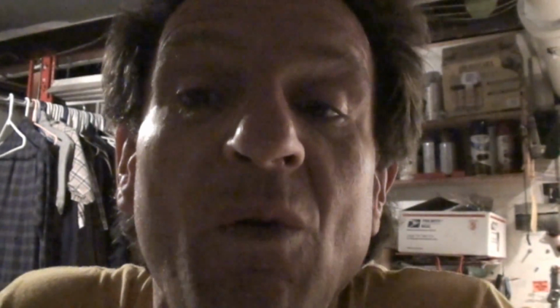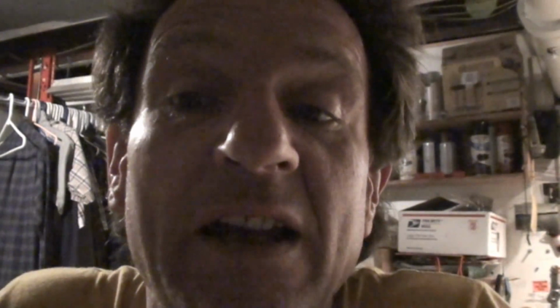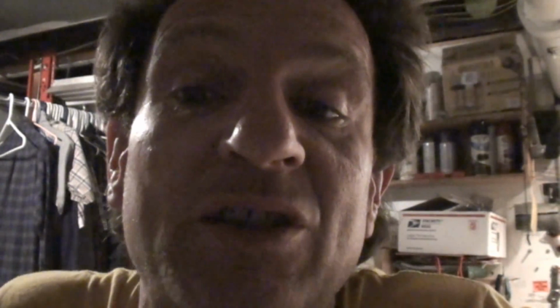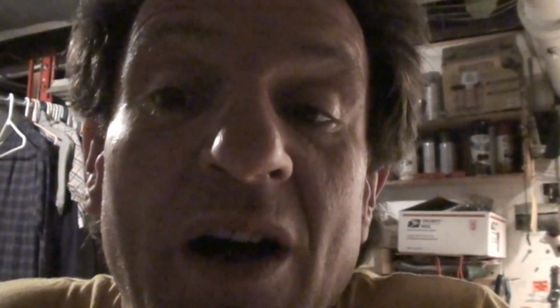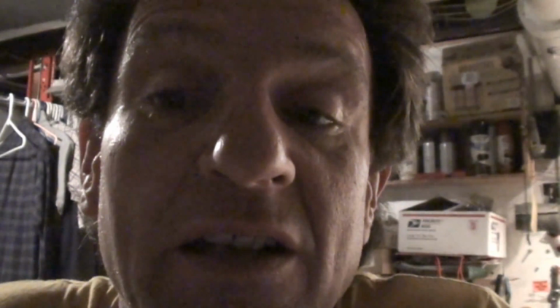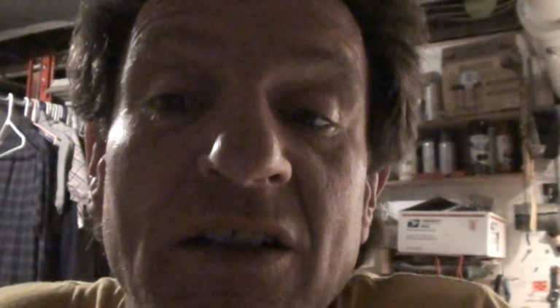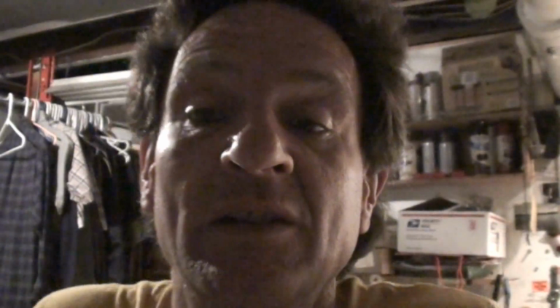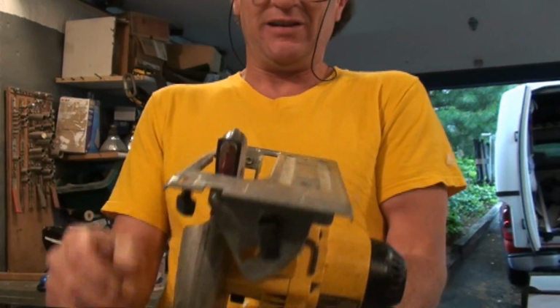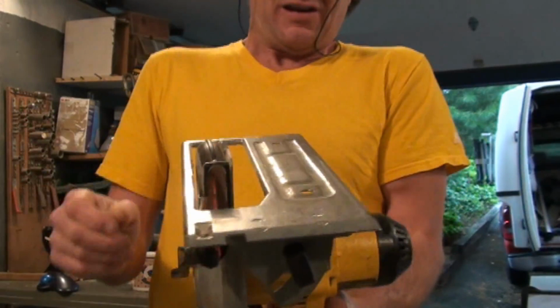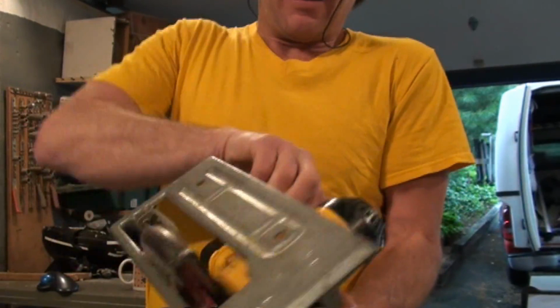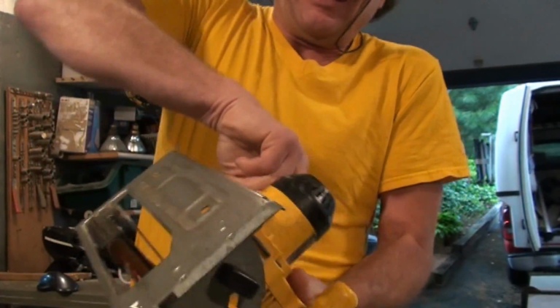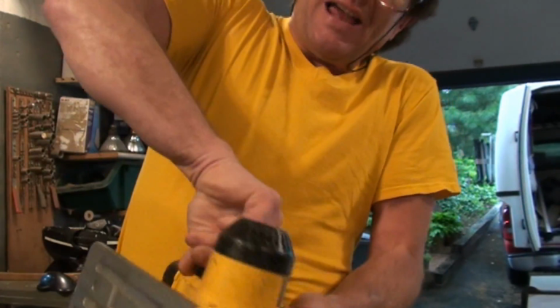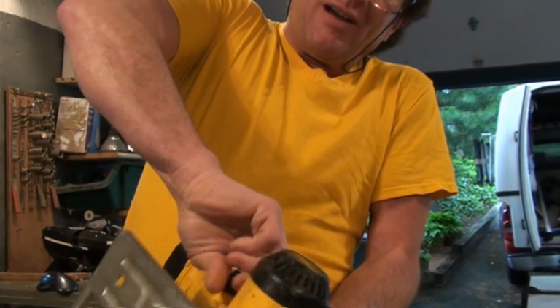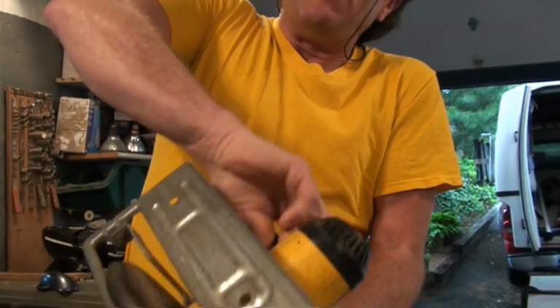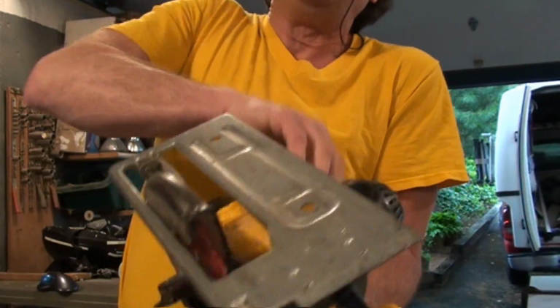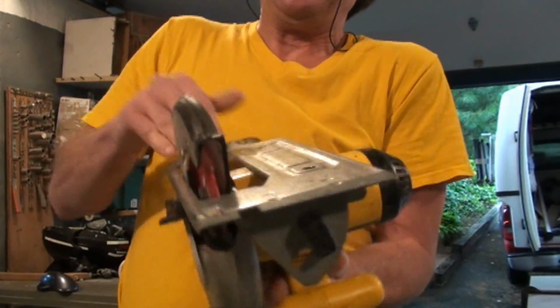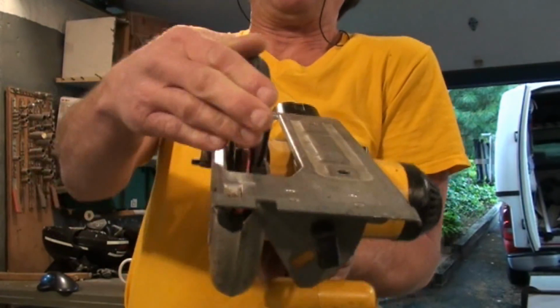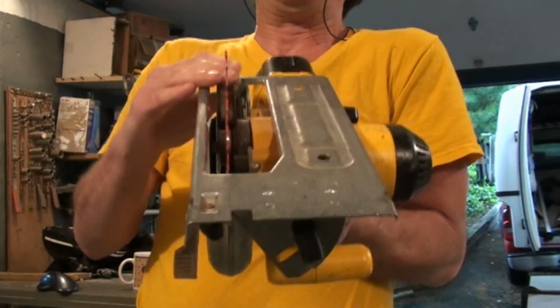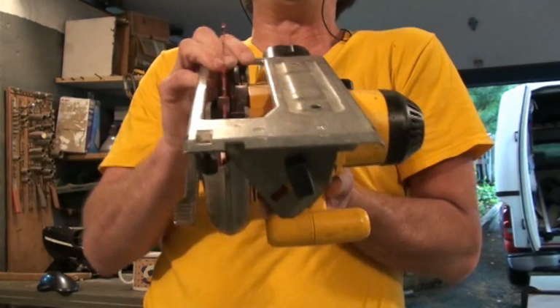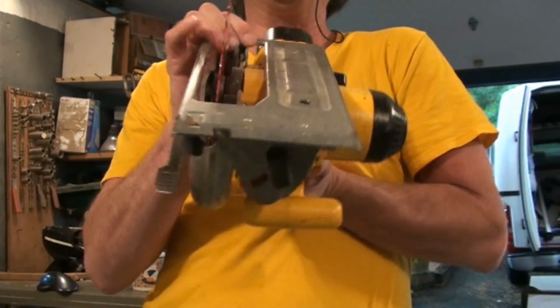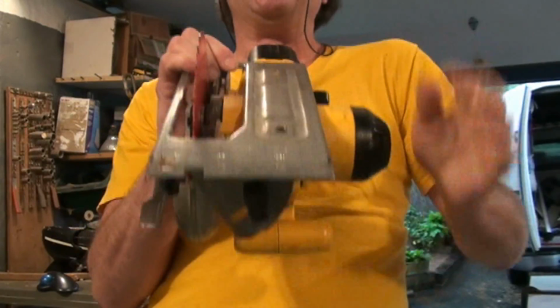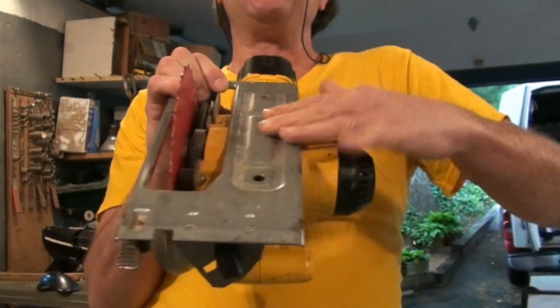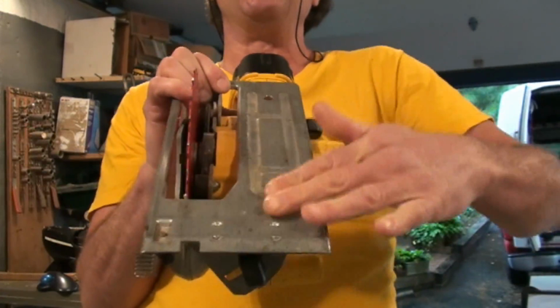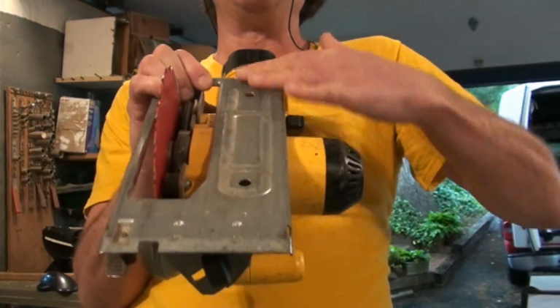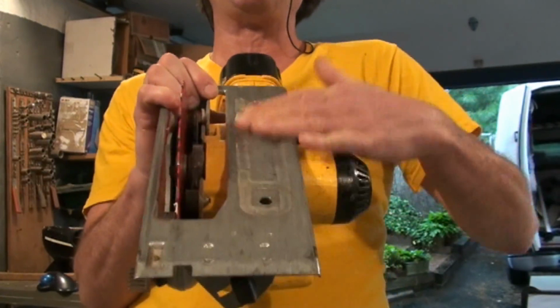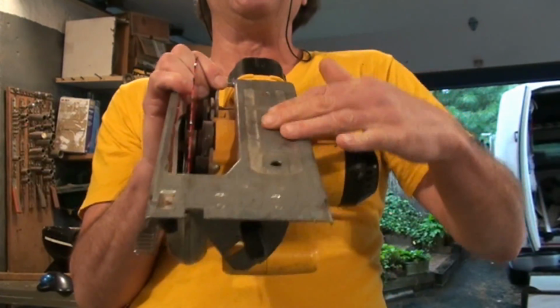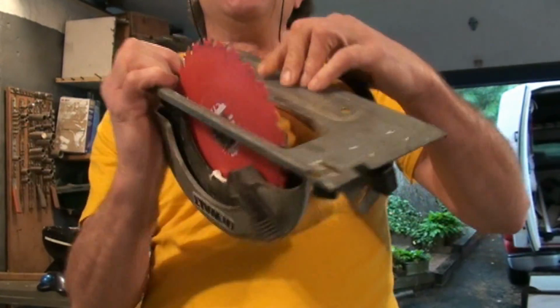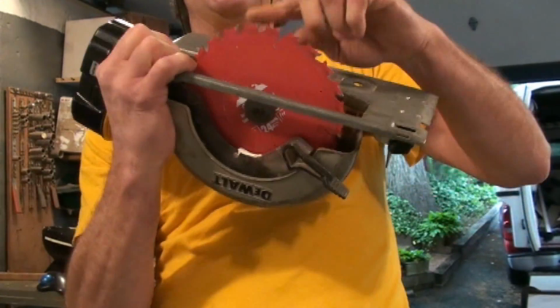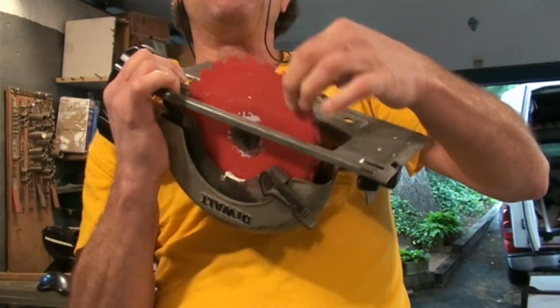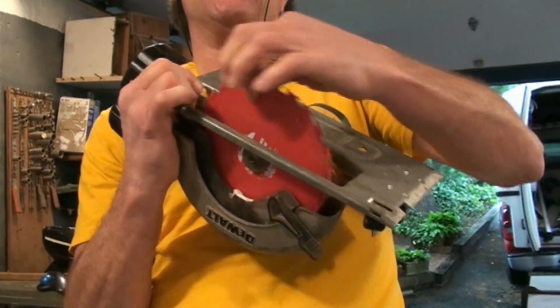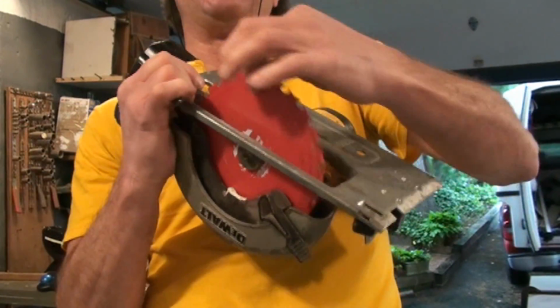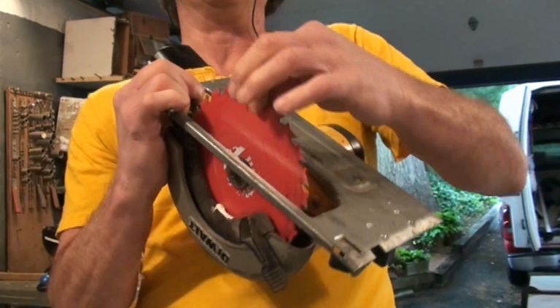The key relationship to understand is the blade to the shoe. This big plate here is the shoe, and this red thing here is the blade.